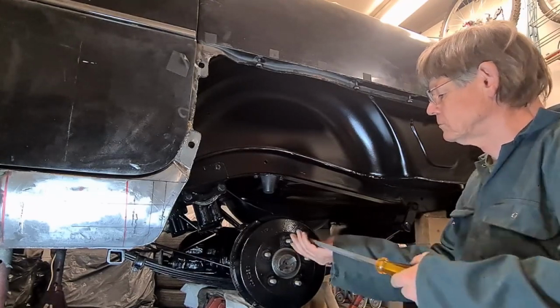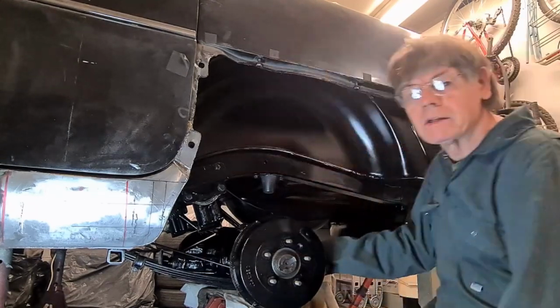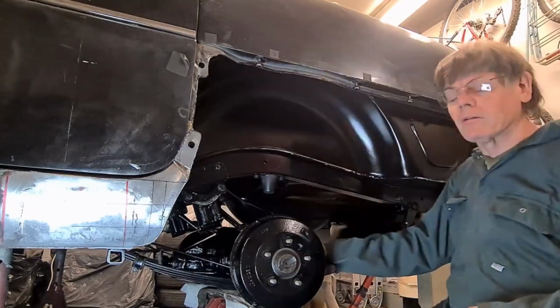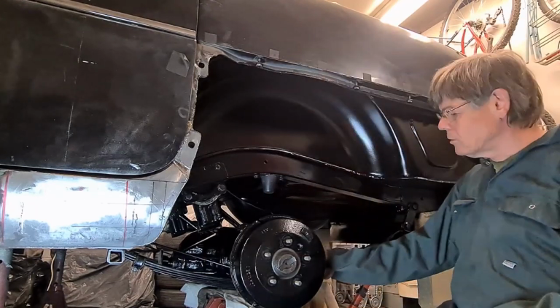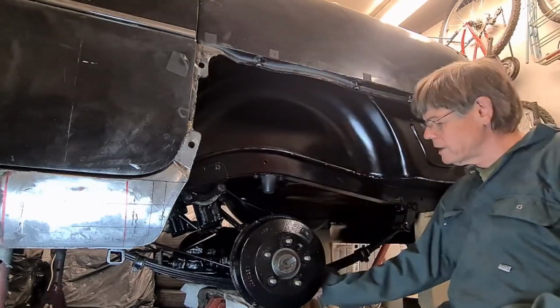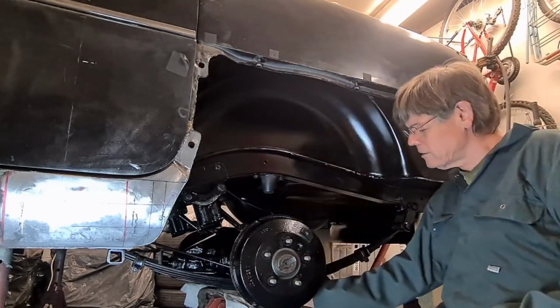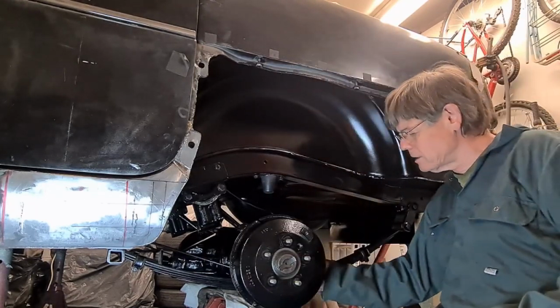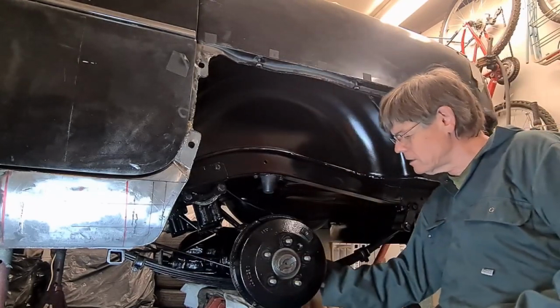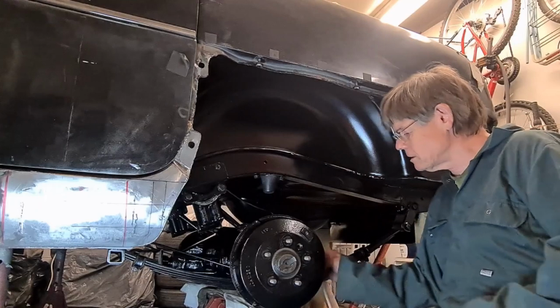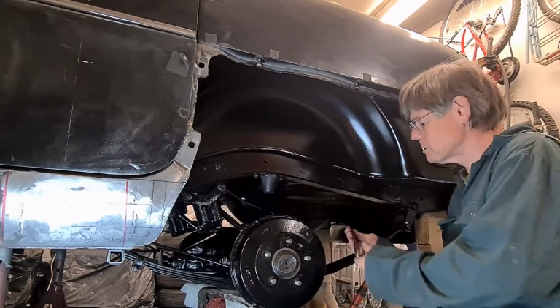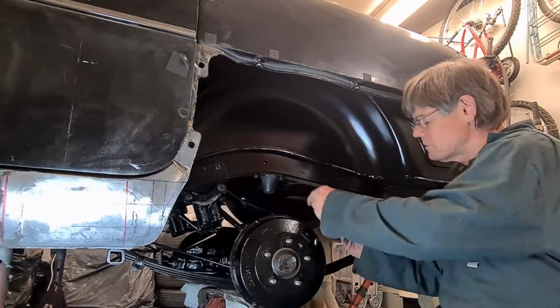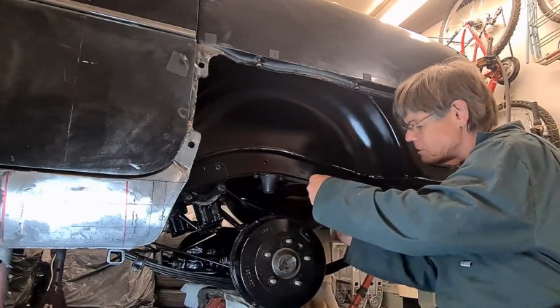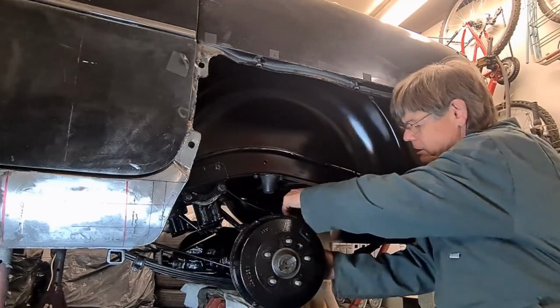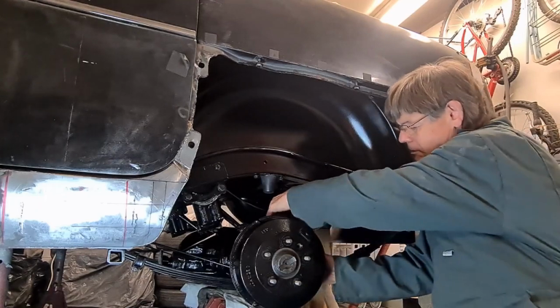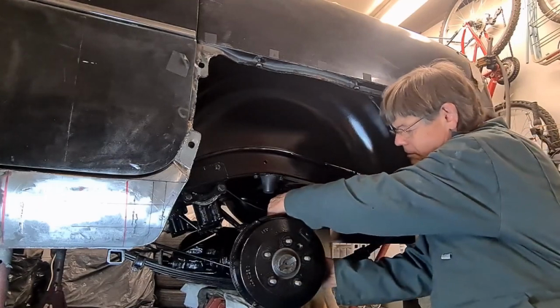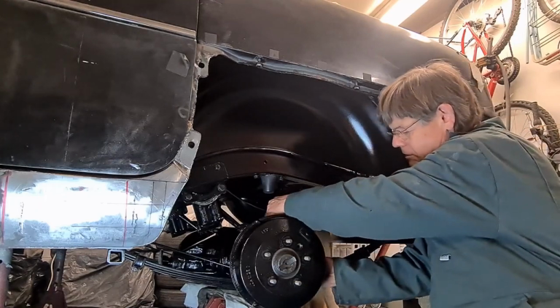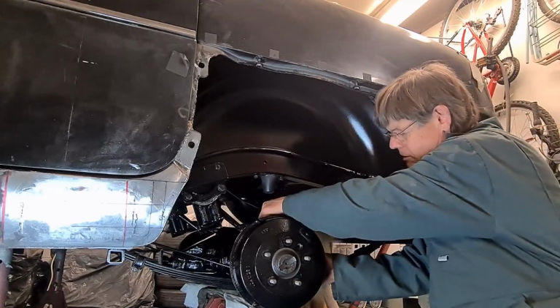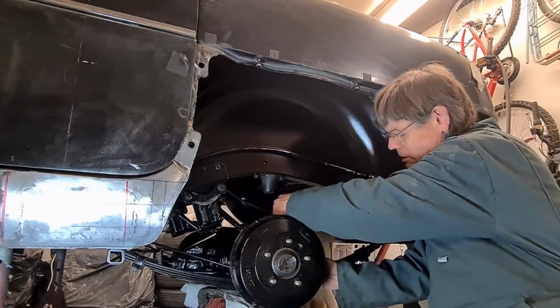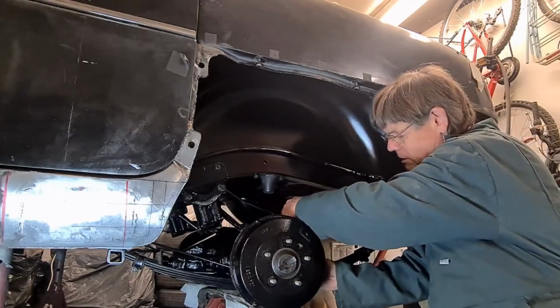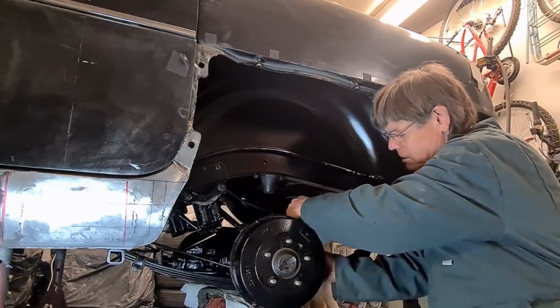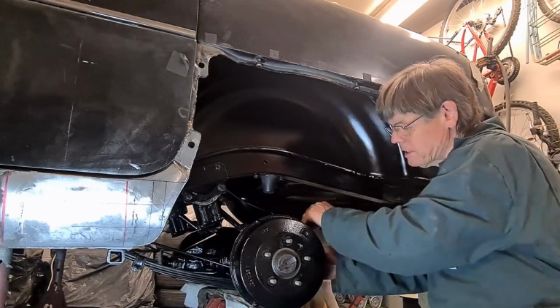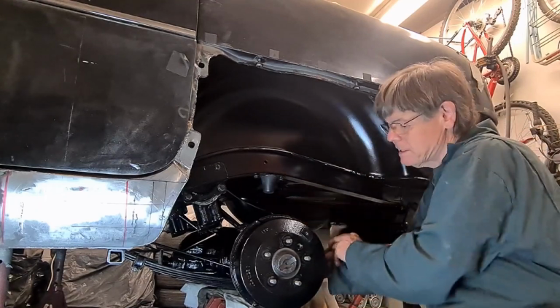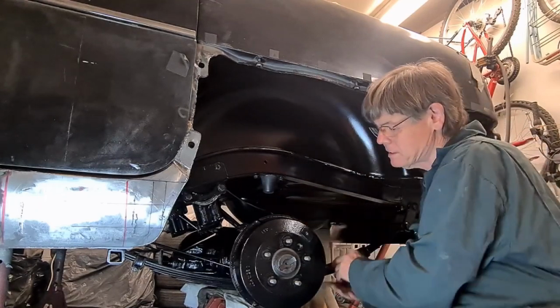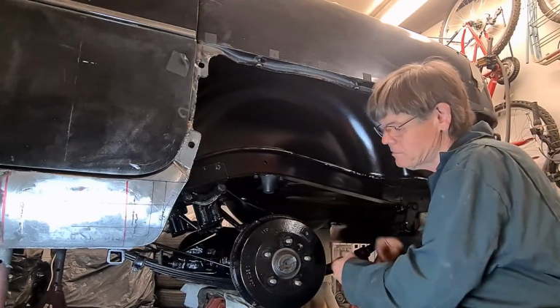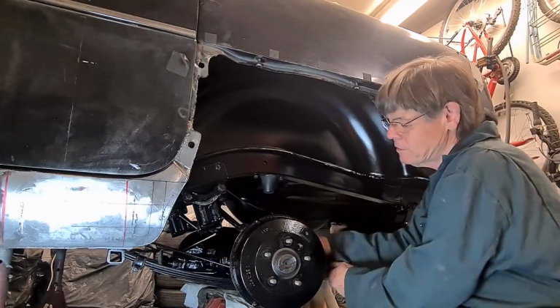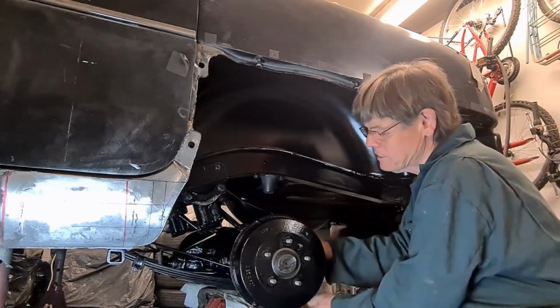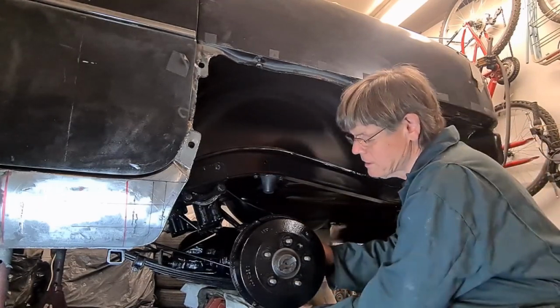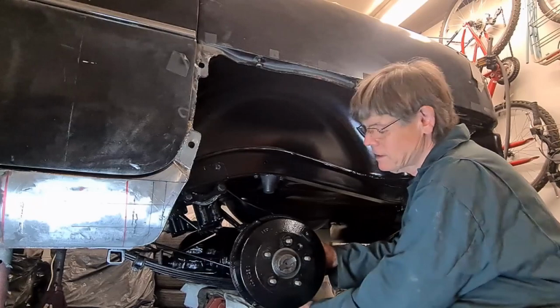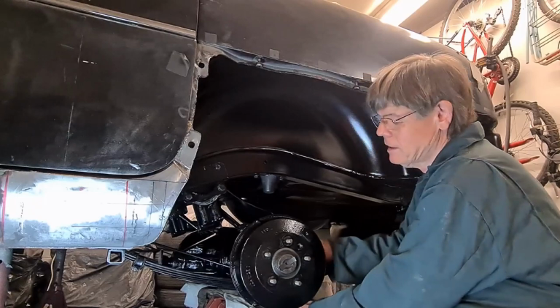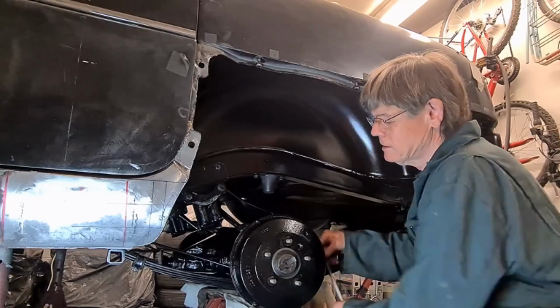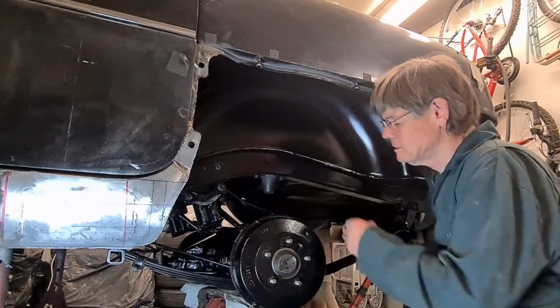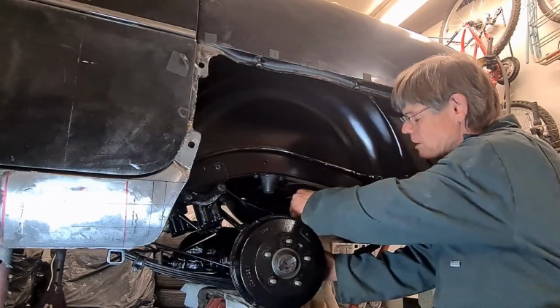So now I'm going to wind out the adjuster as far as it'll go — it makes it easier to remove the drum.